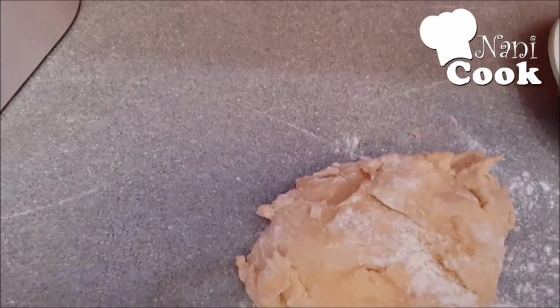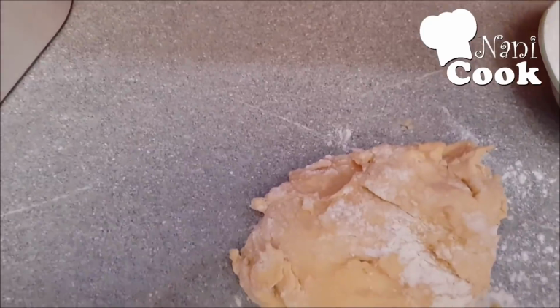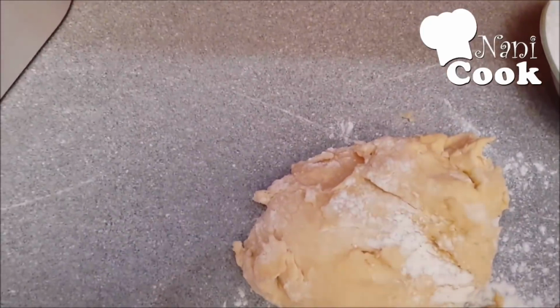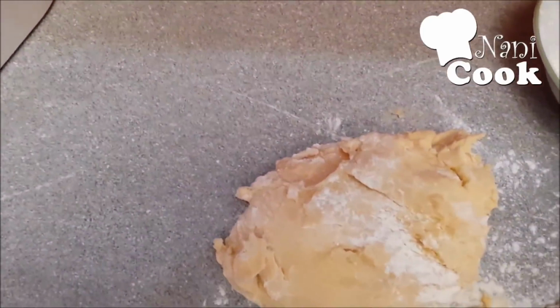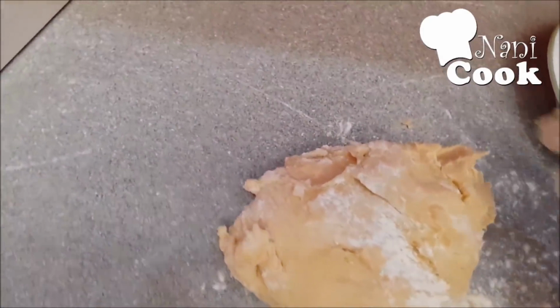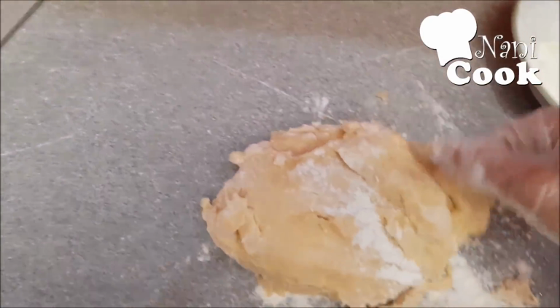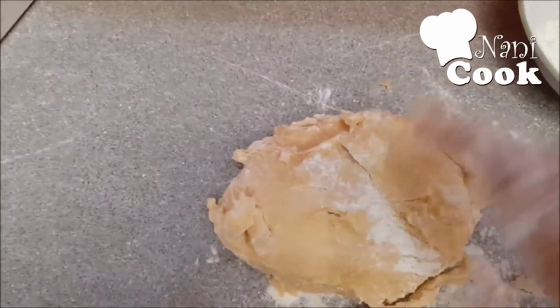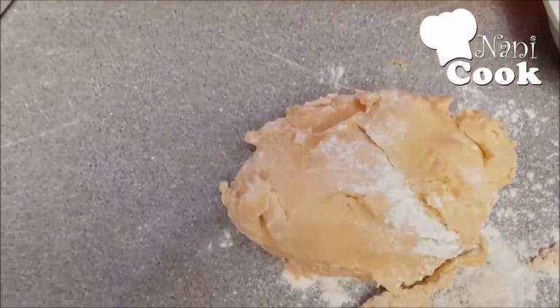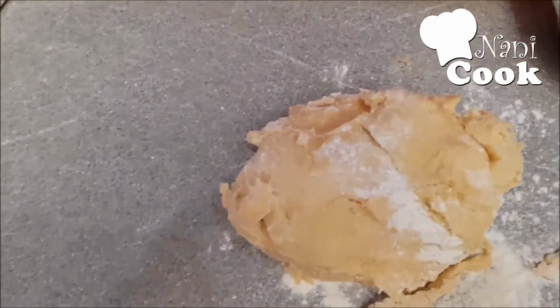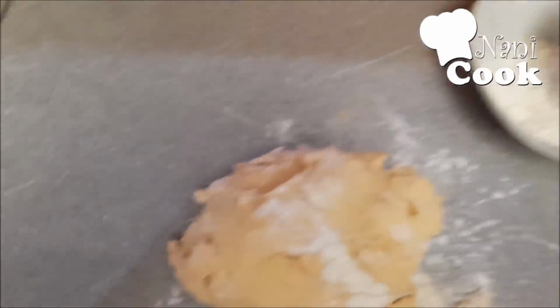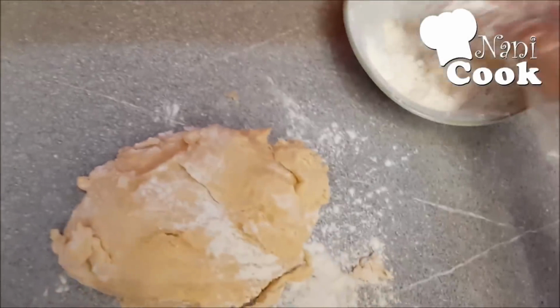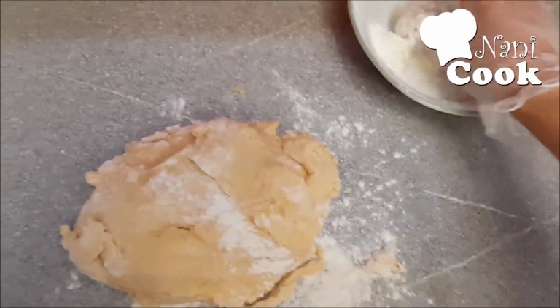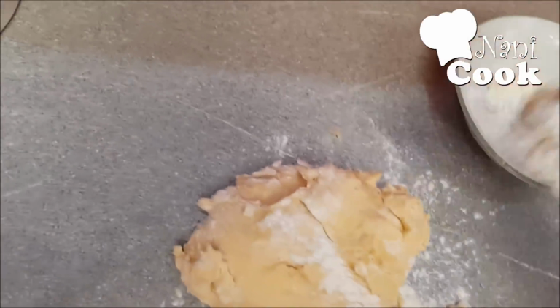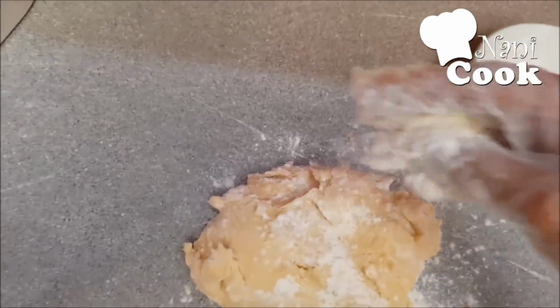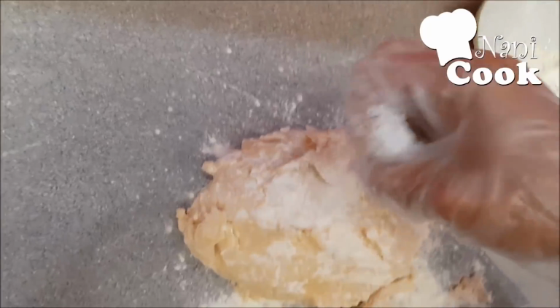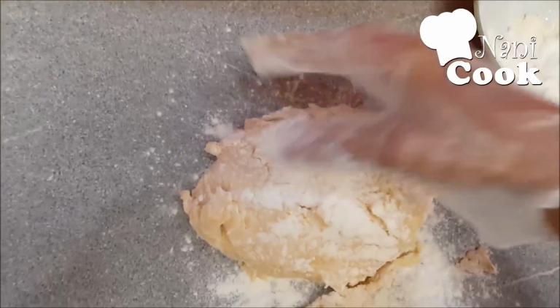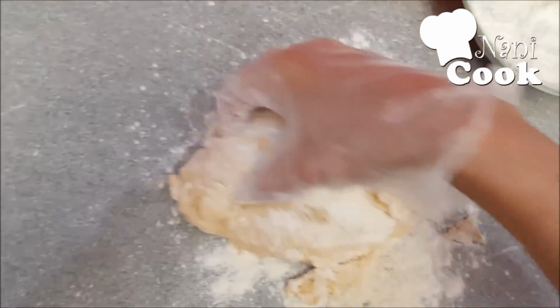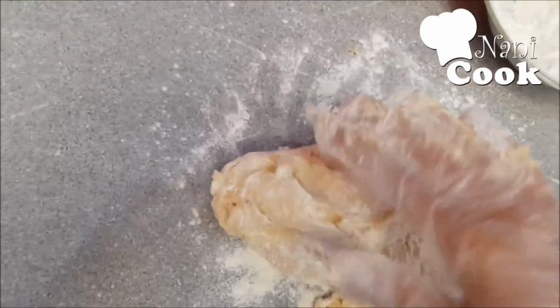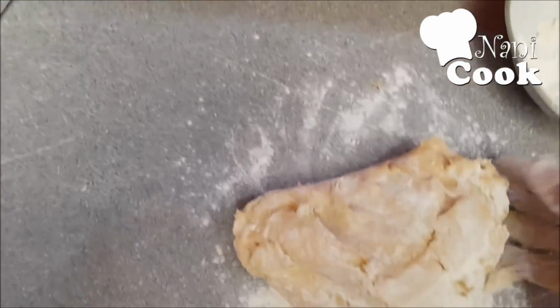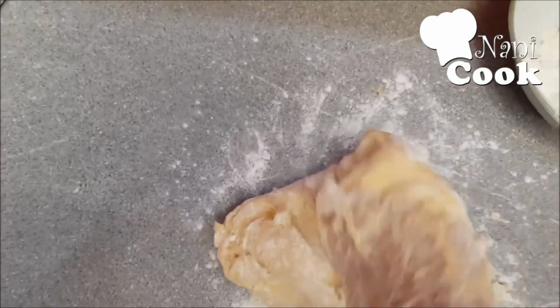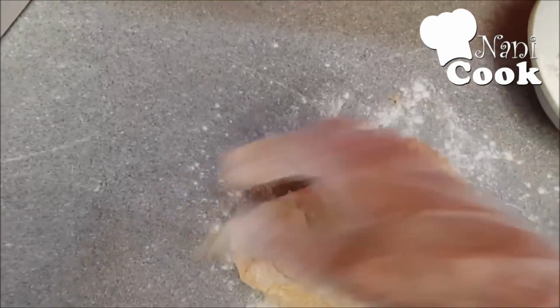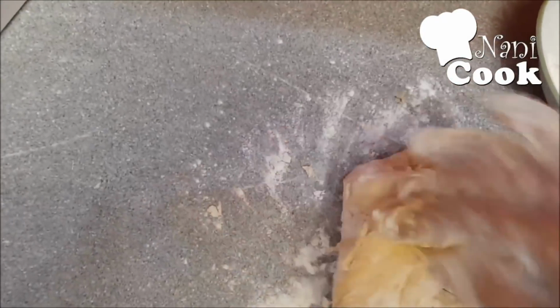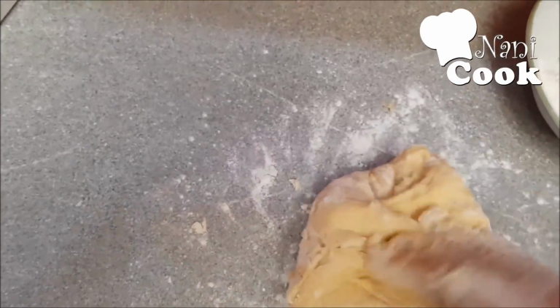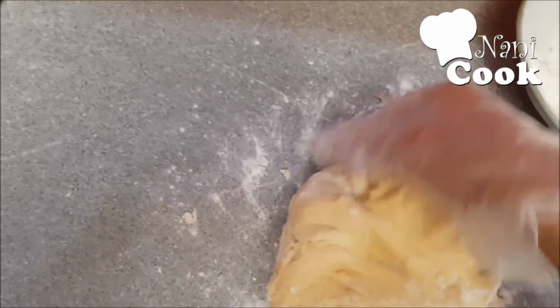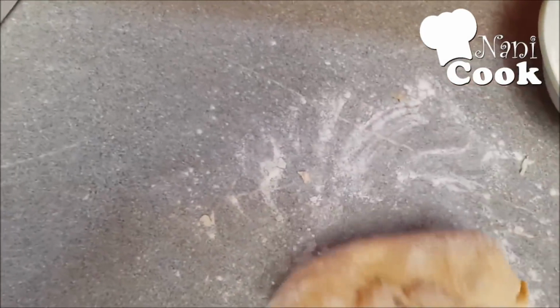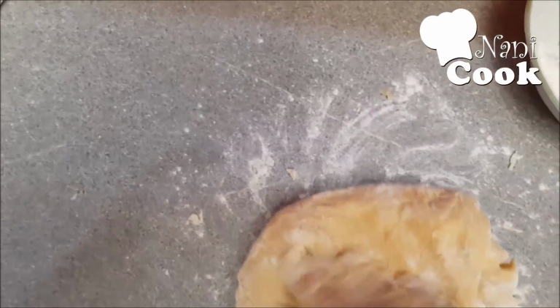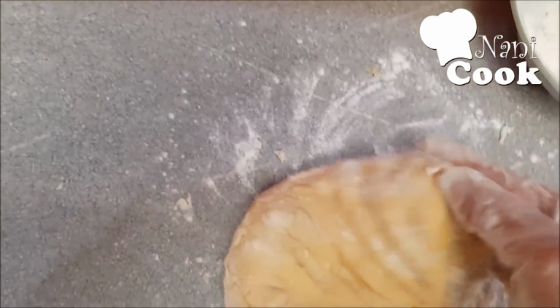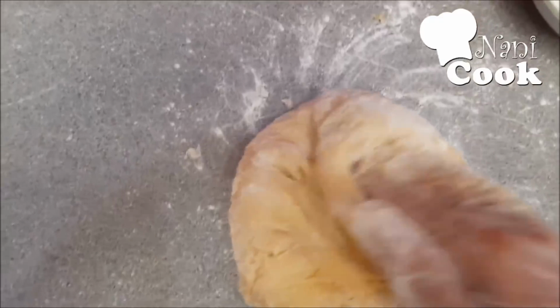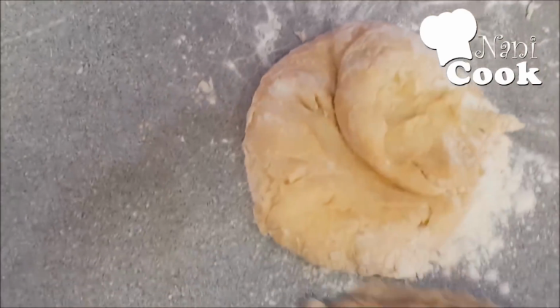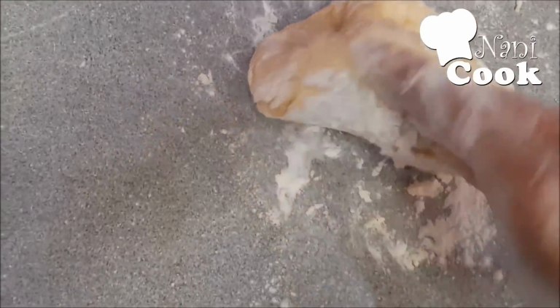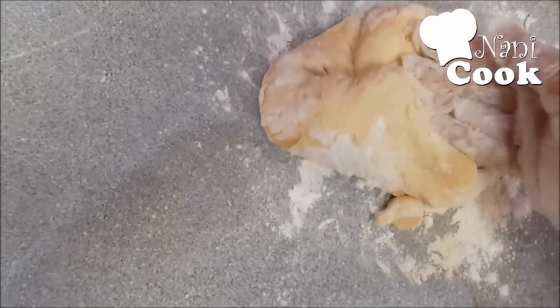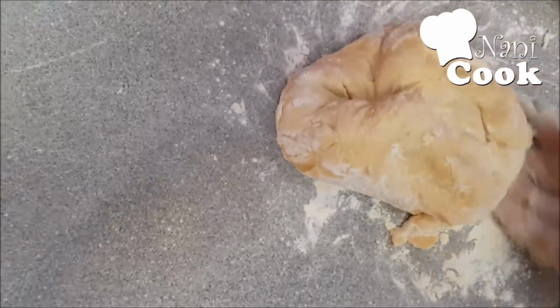We will add a little more — we will add 50 grams of the other ingredient. We do the same way.